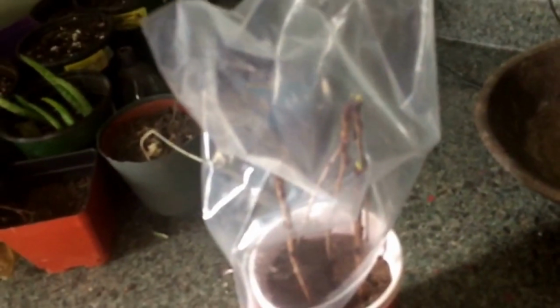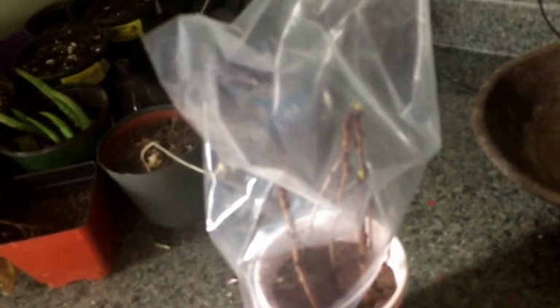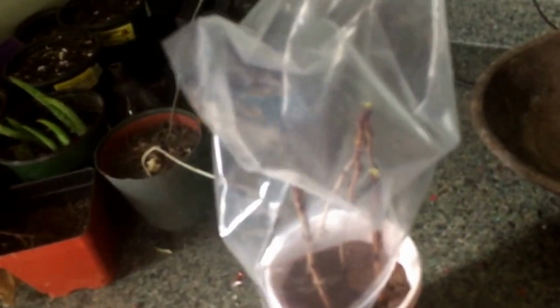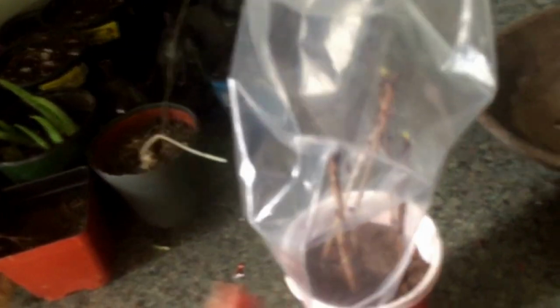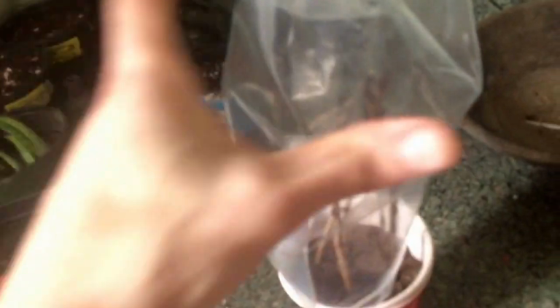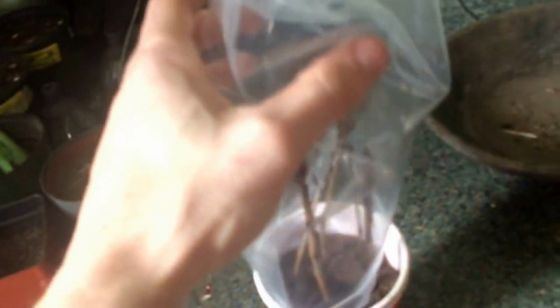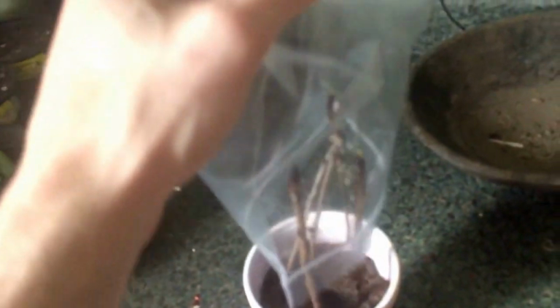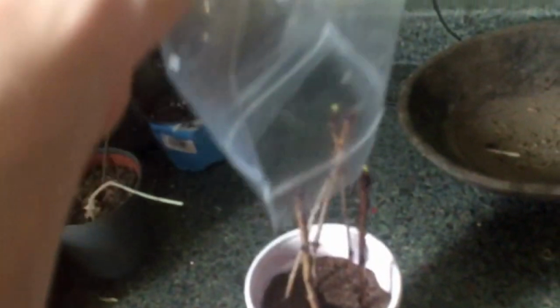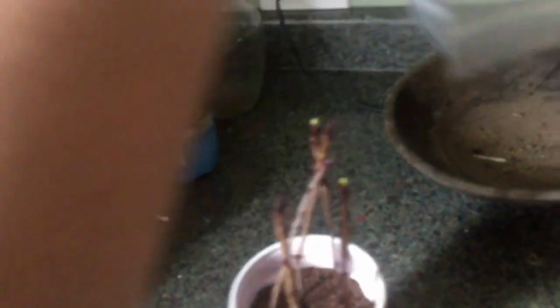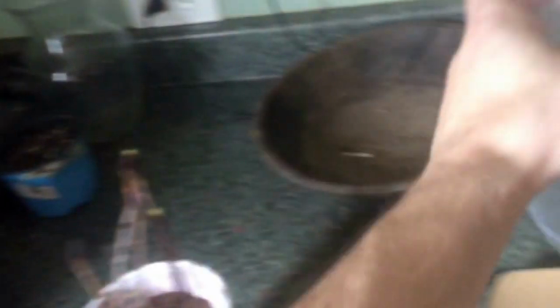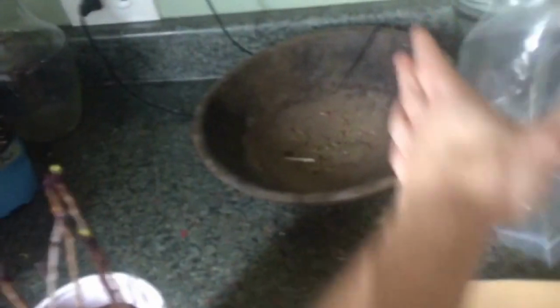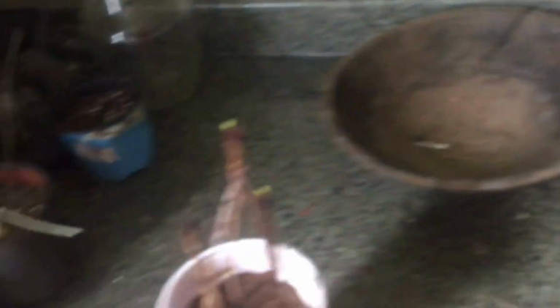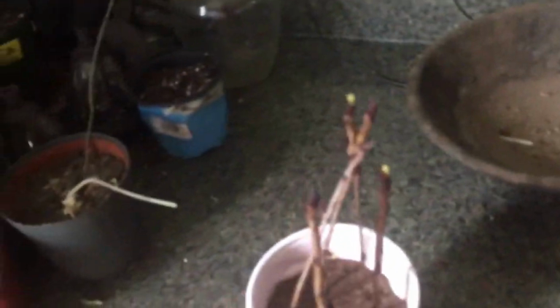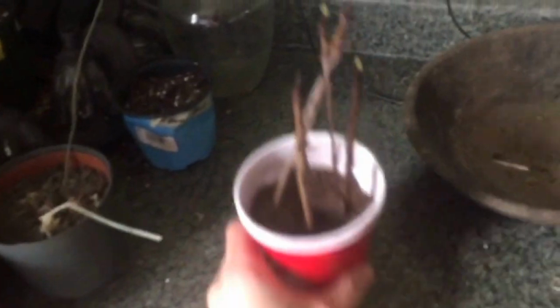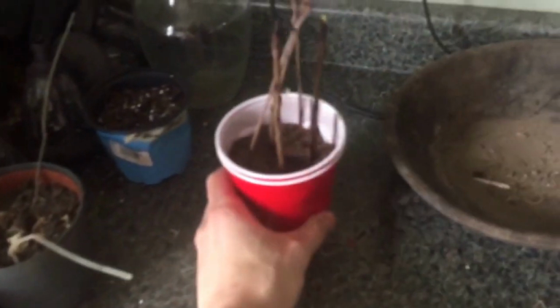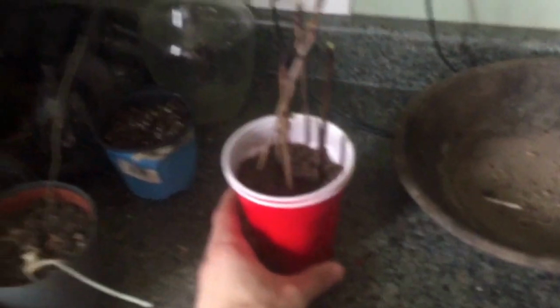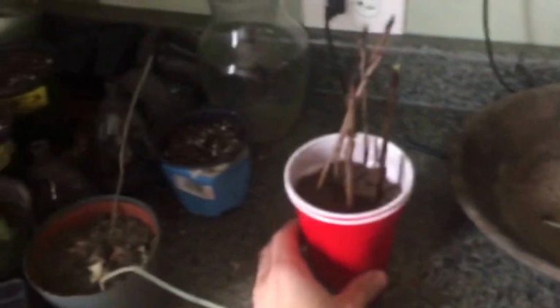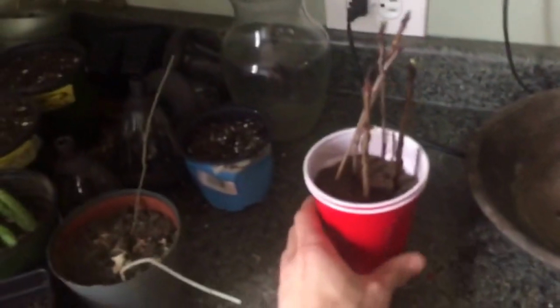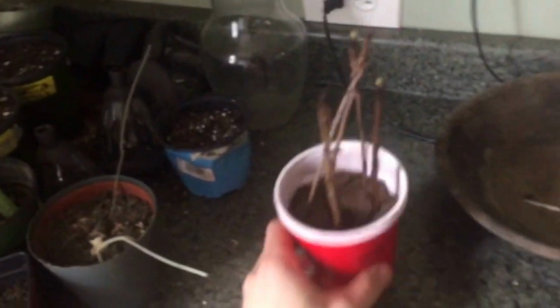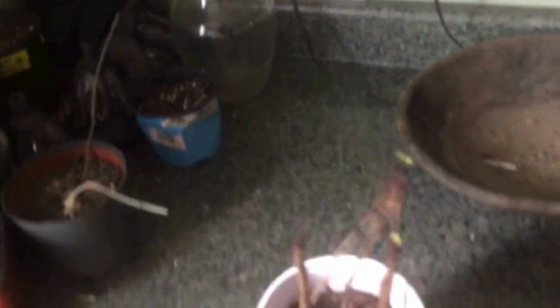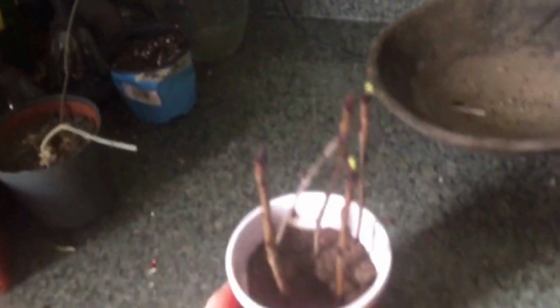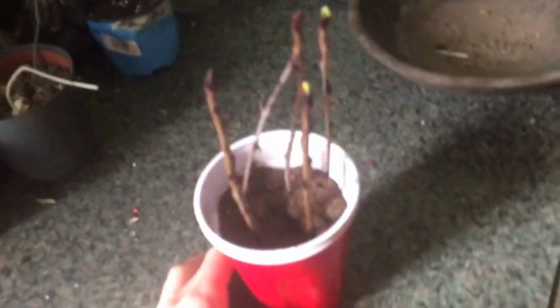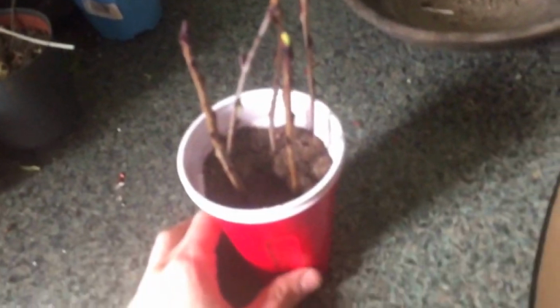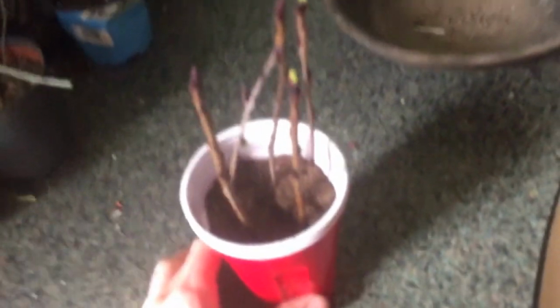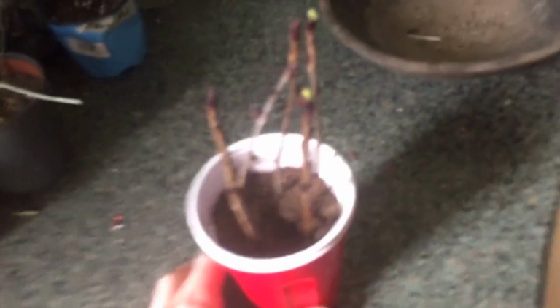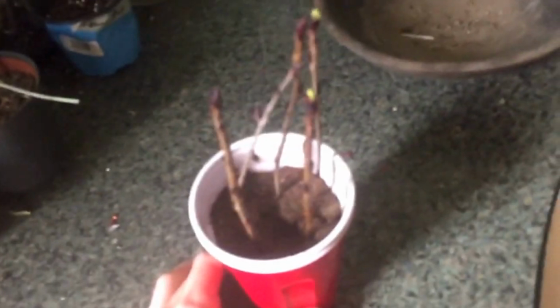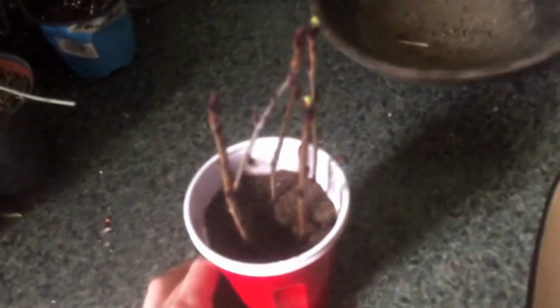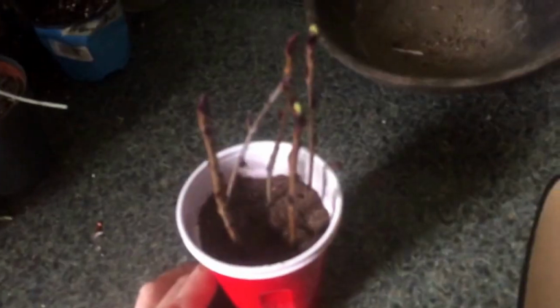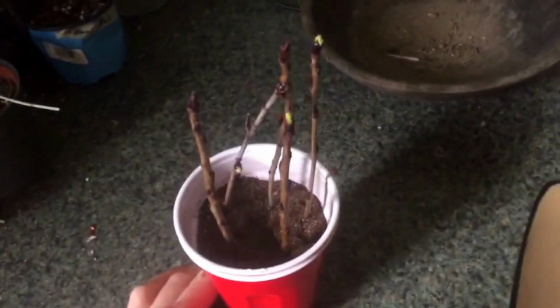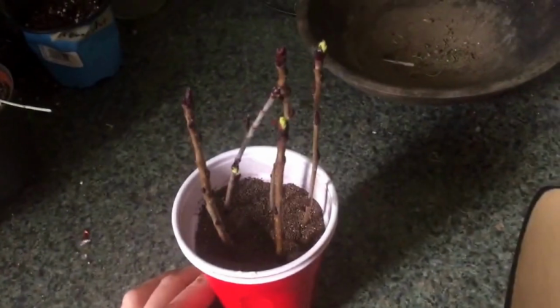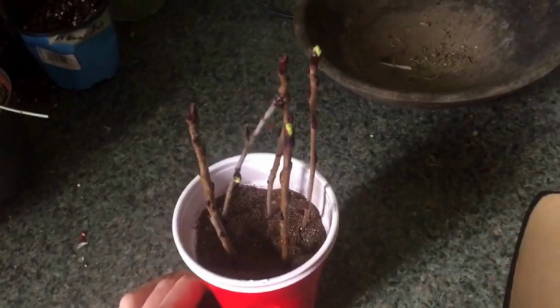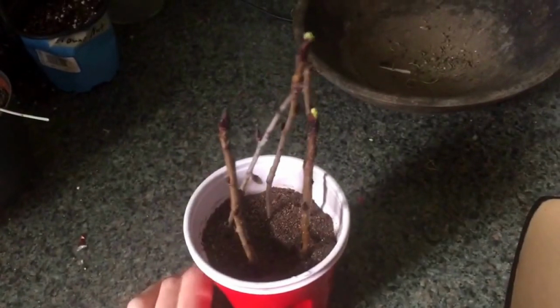They've been sitting for about a month now like that, kind of in partial — not even partial shade. I'm just keeping them back here, out of the way of any kind of direct sunlight, and they seem to be doing pretty well.